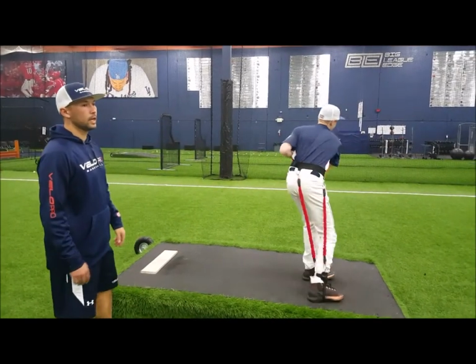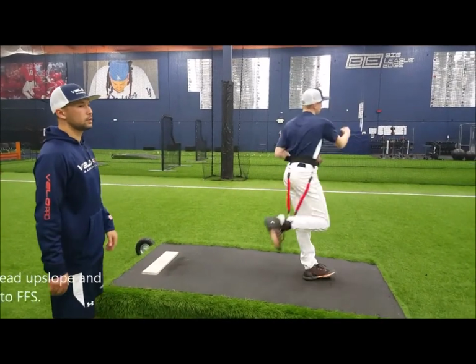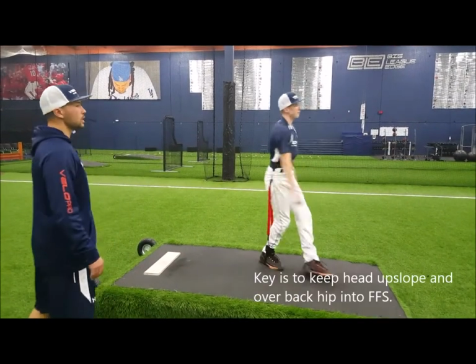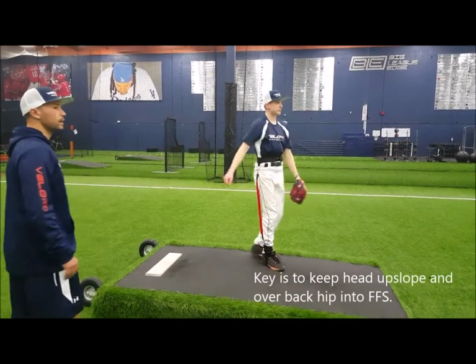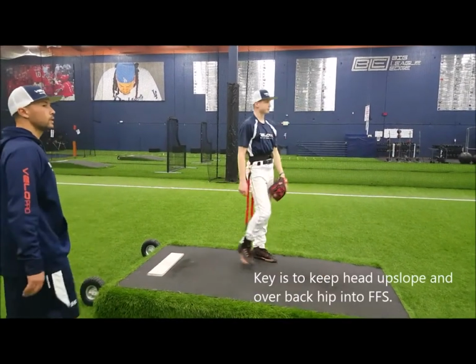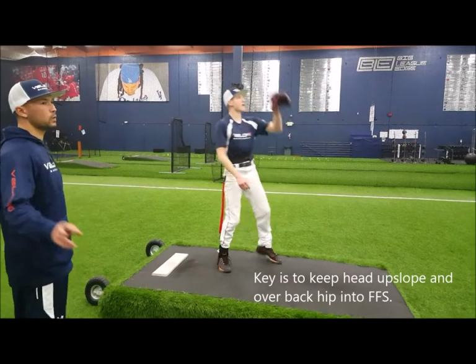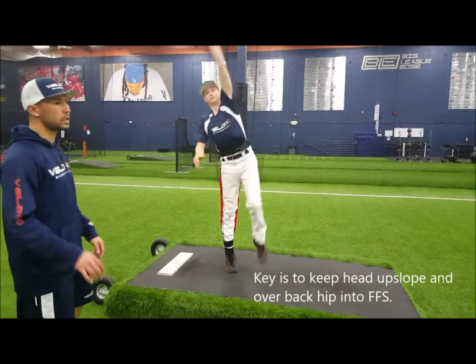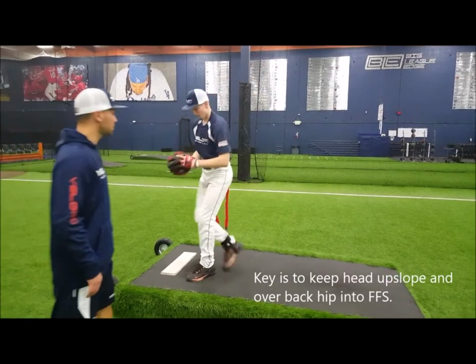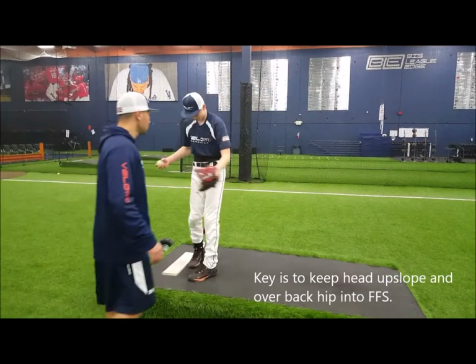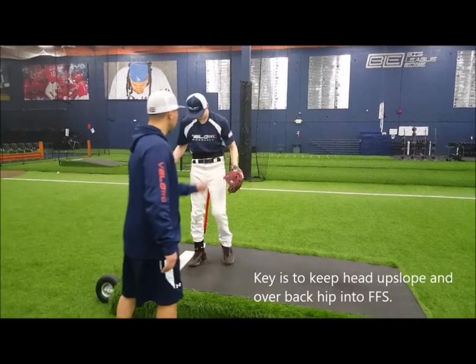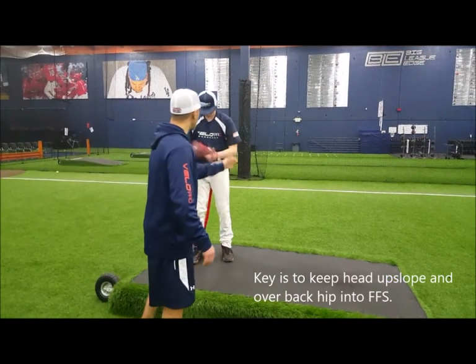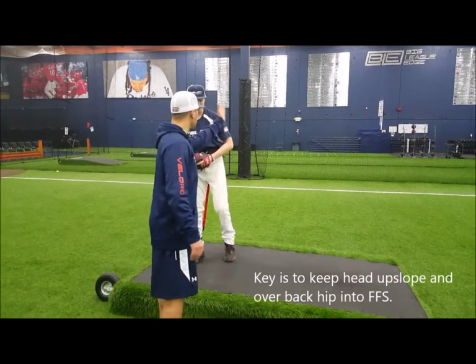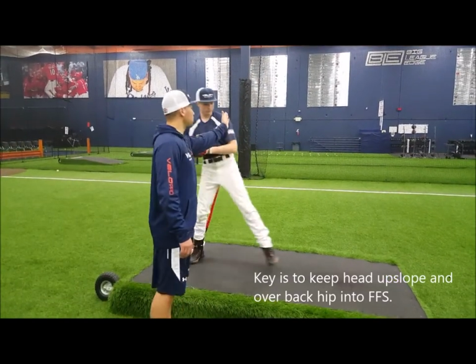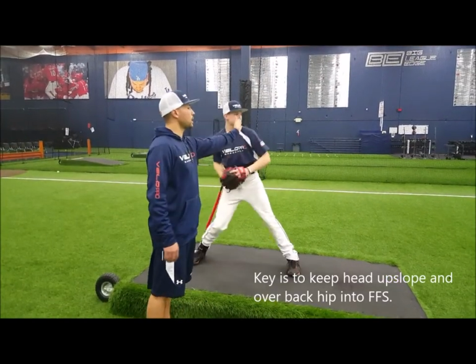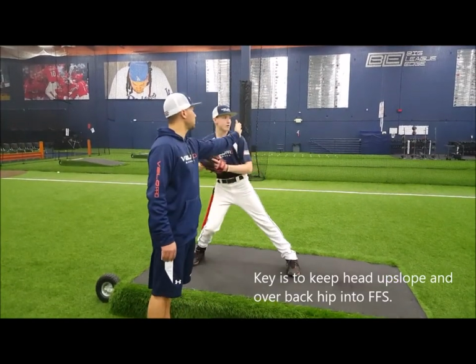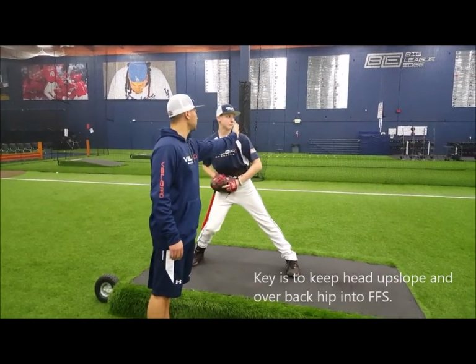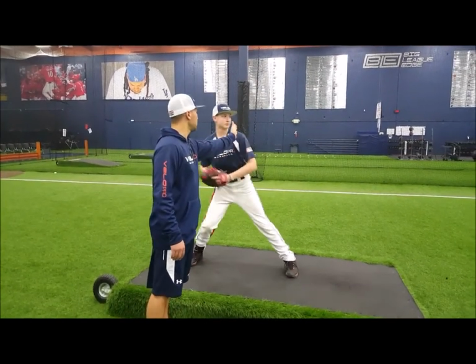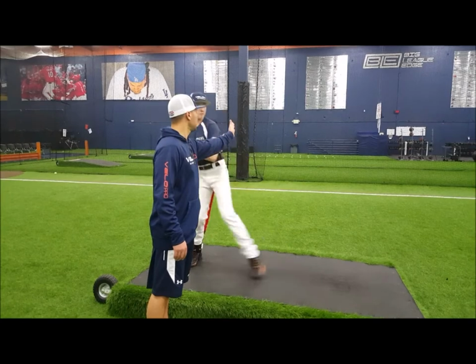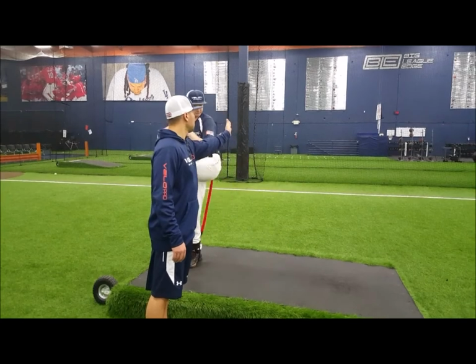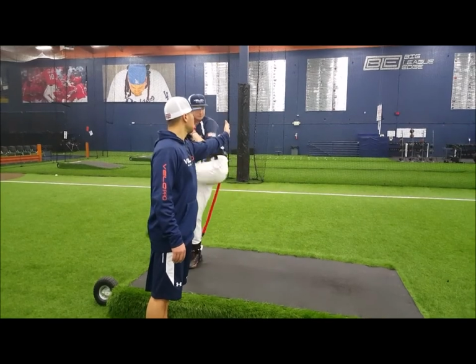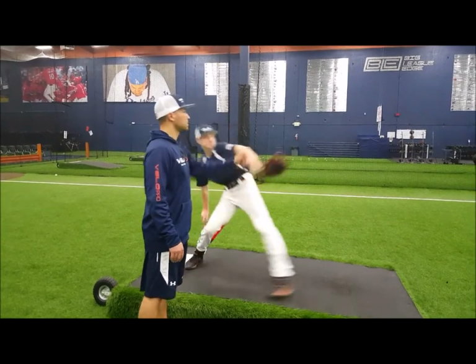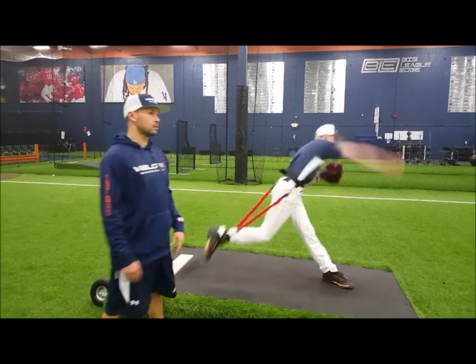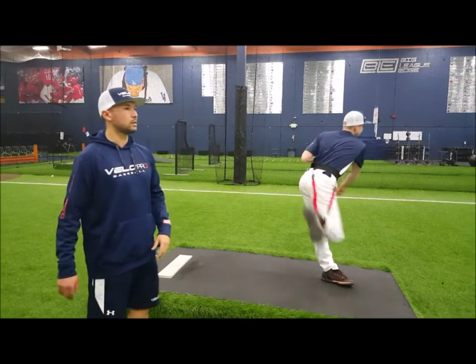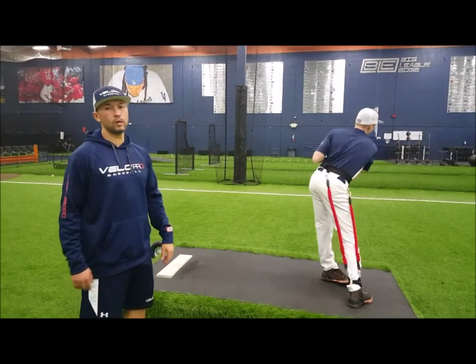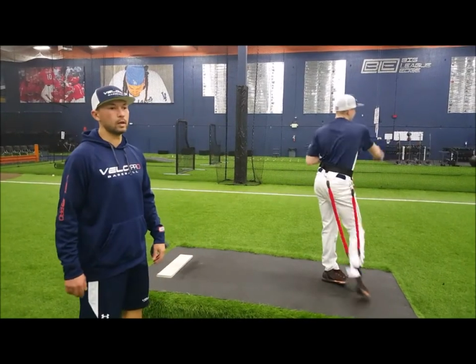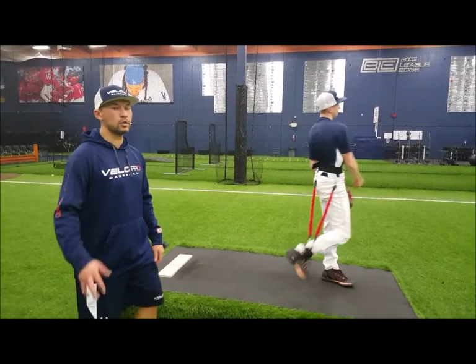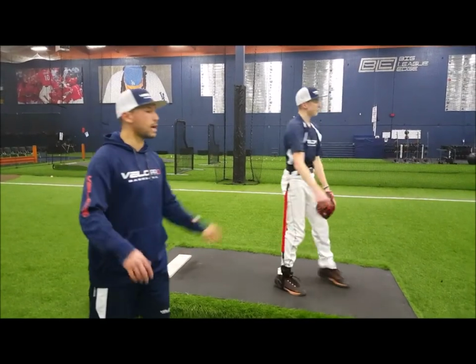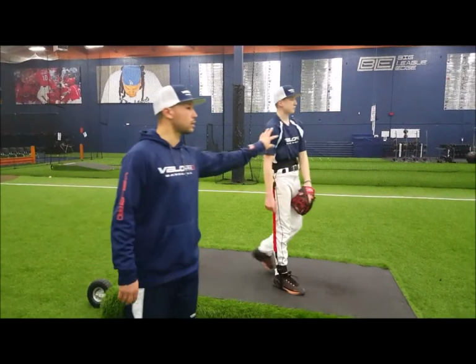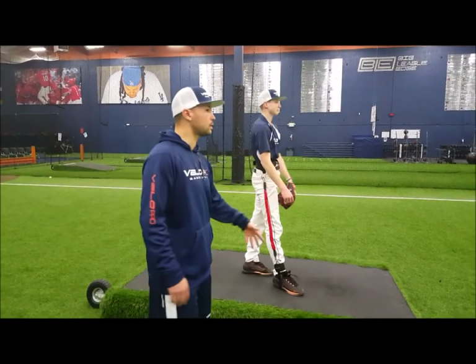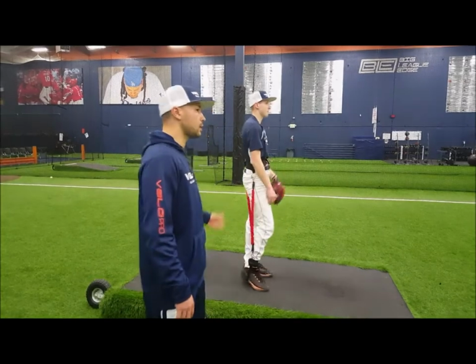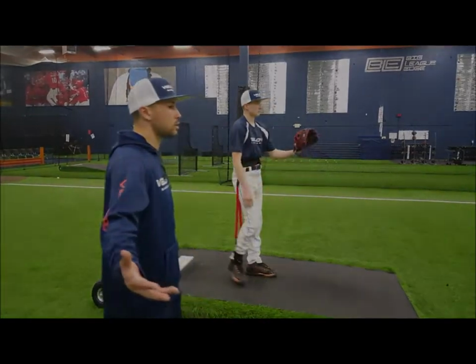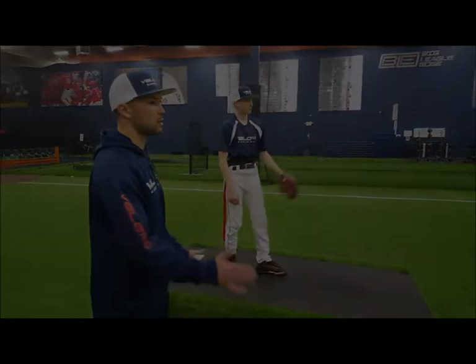That was a little leaky. Last one. You don't need to pause — just keep your head behind my hand. That's the one we want. As long as you do that, you don't leak velocity, connect the heels, and you're all set.